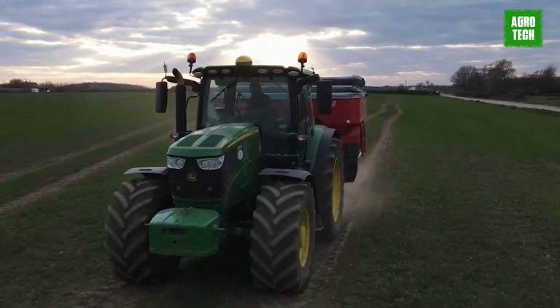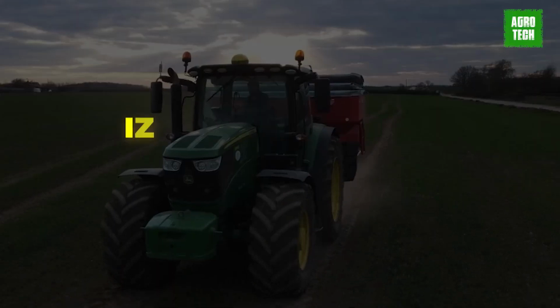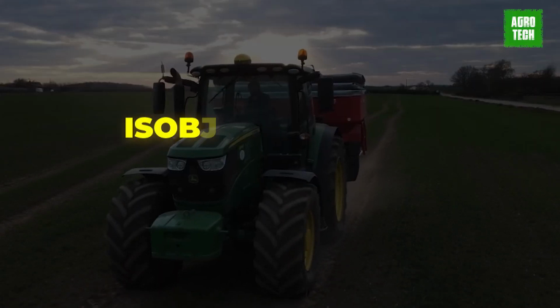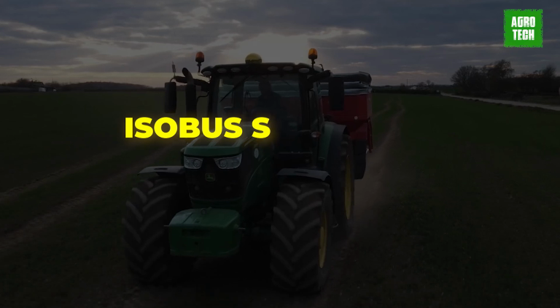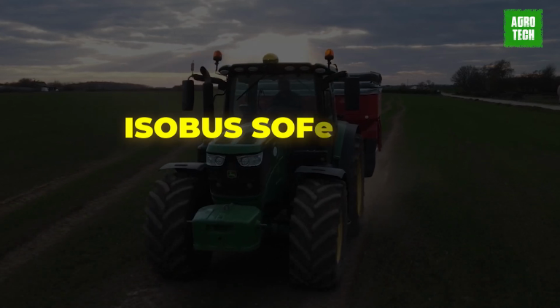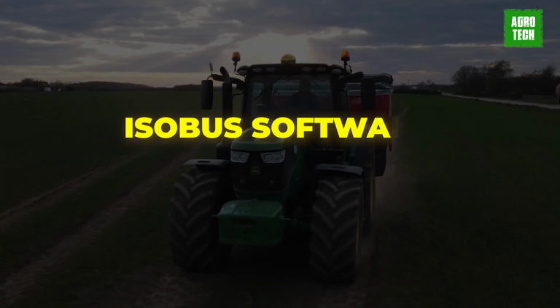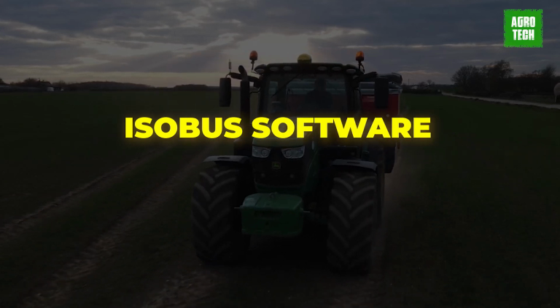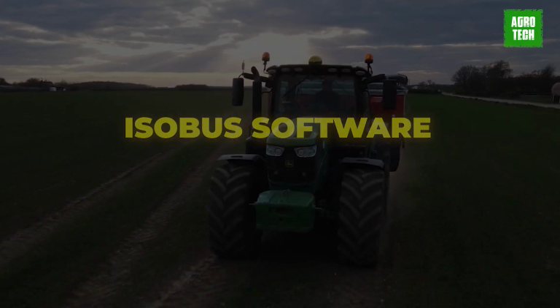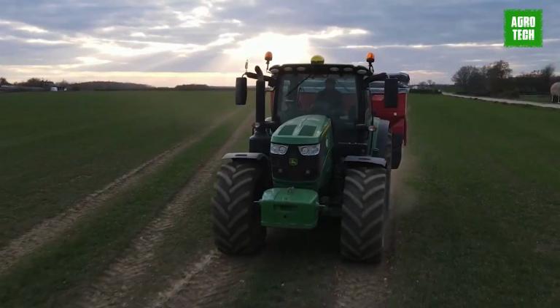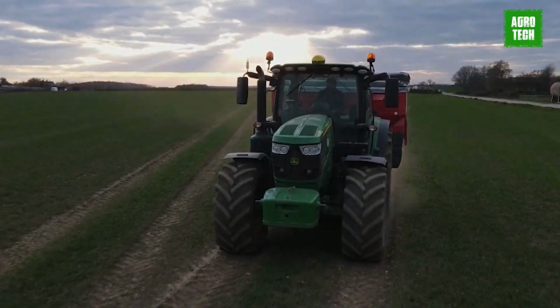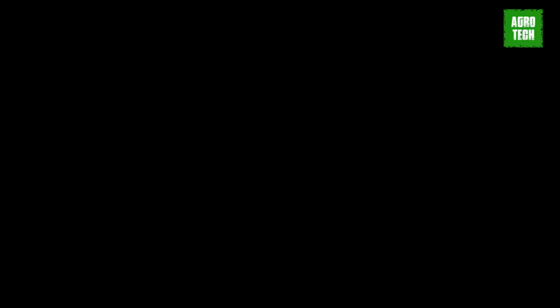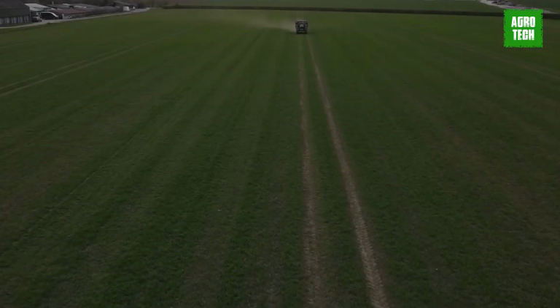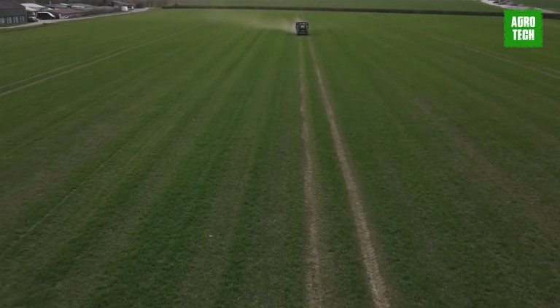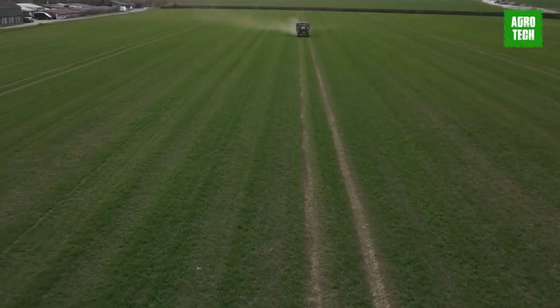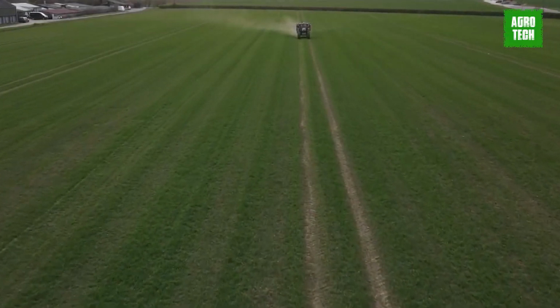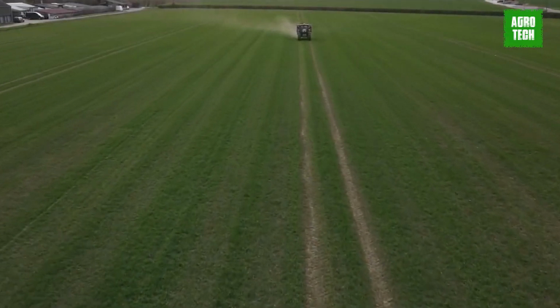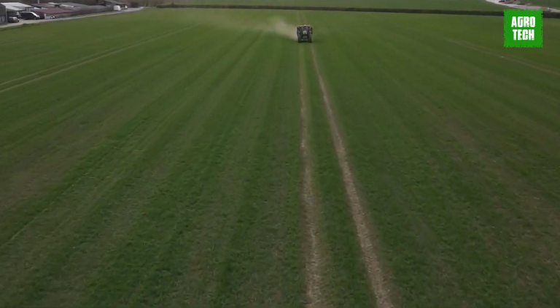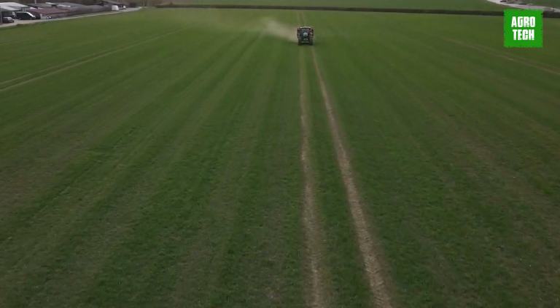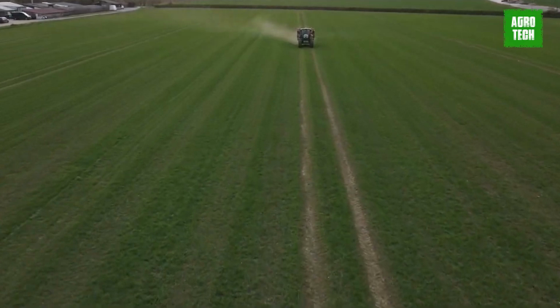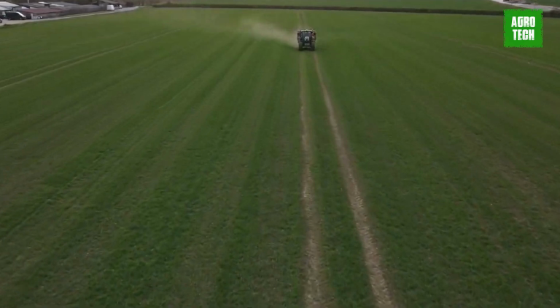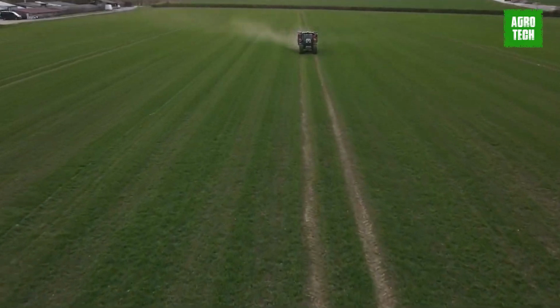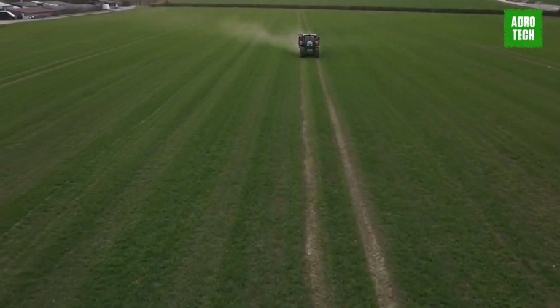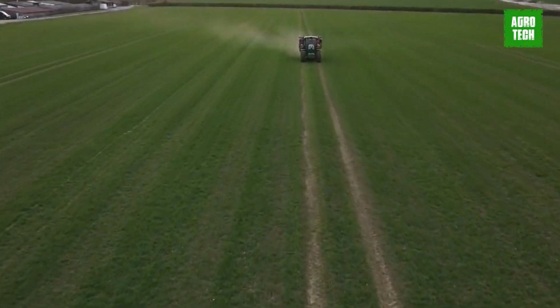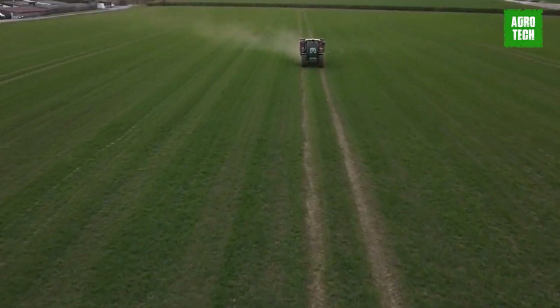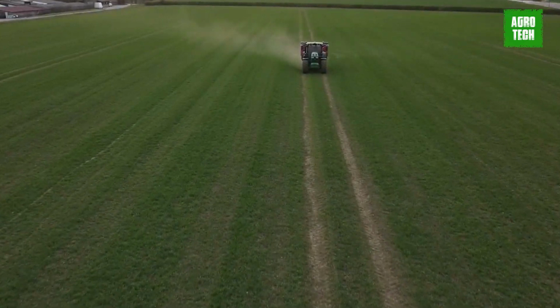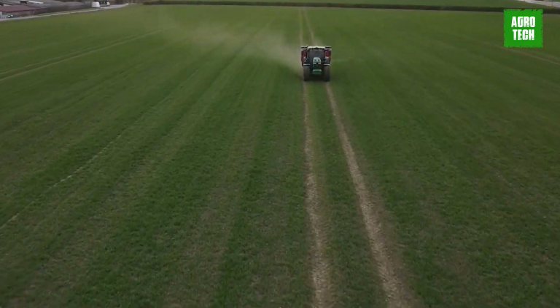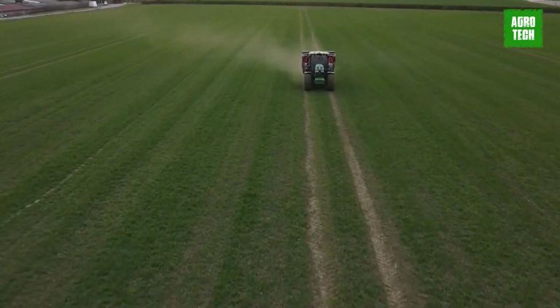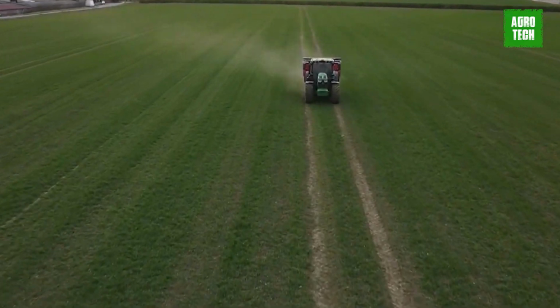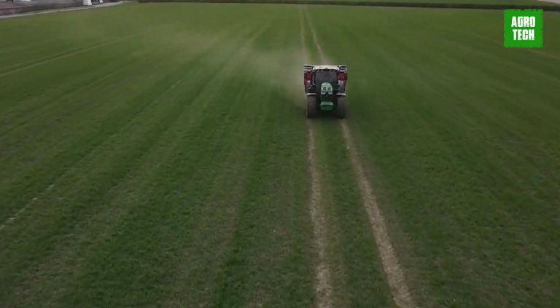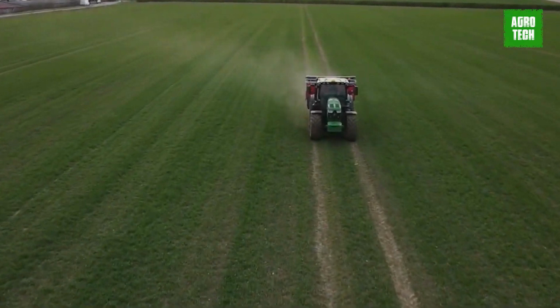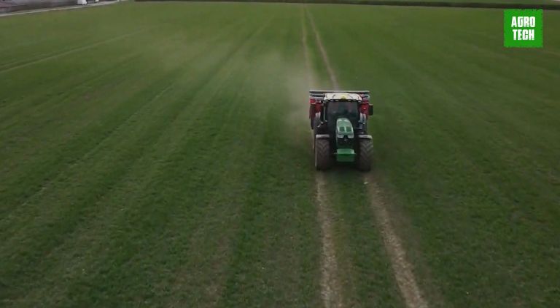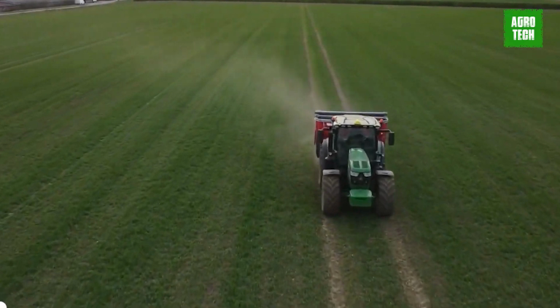Setting up the ISOBUS software is straightforward, and the machine can be operated with any terminal that meets the required industry standards, offering convenience and ease of use.